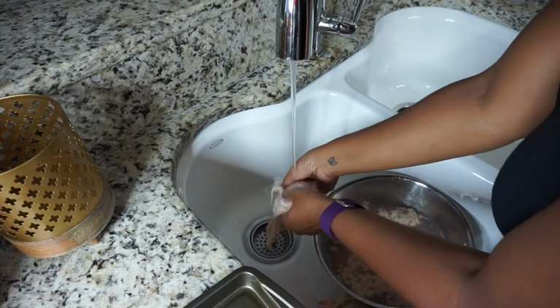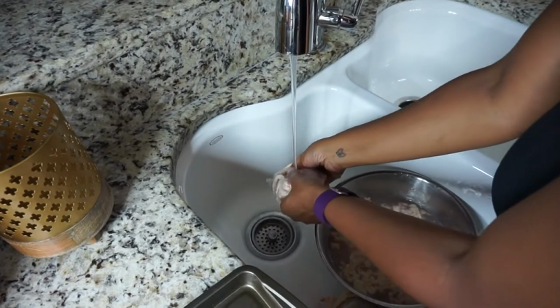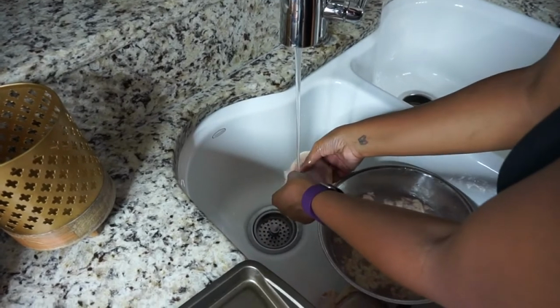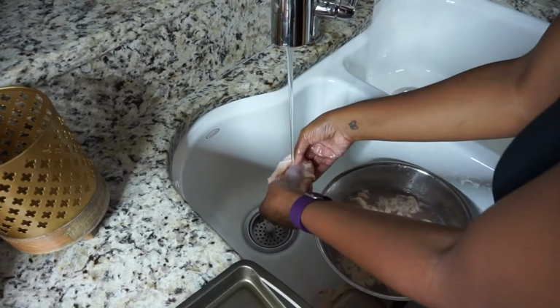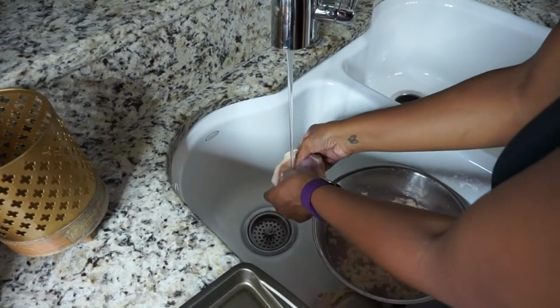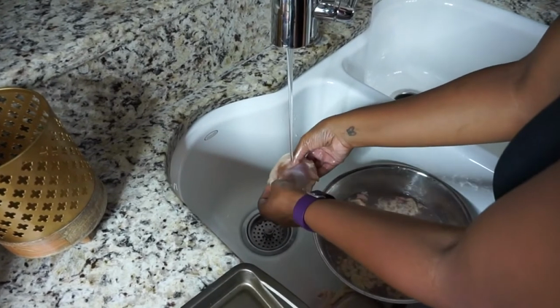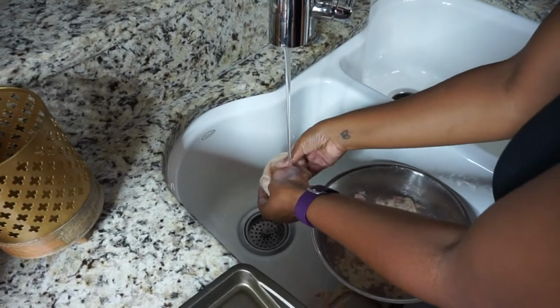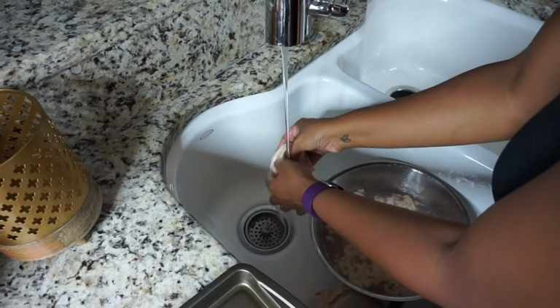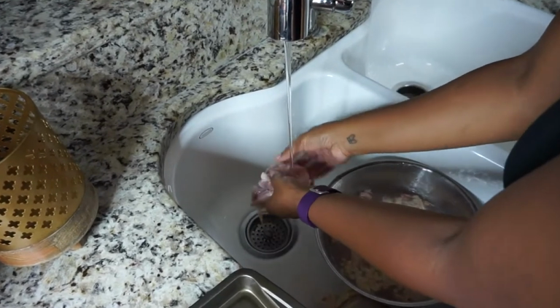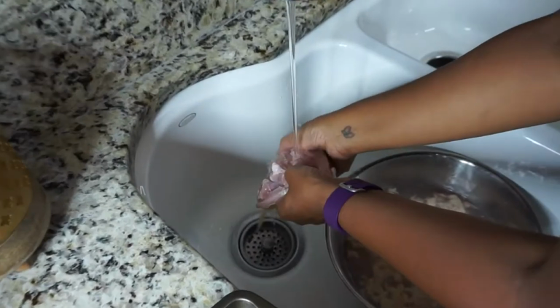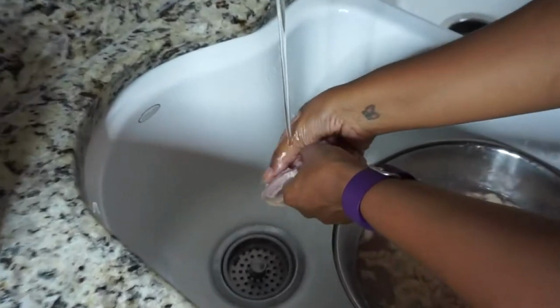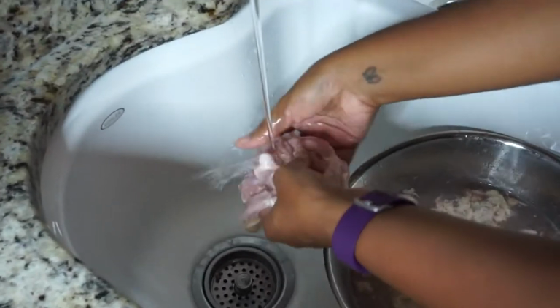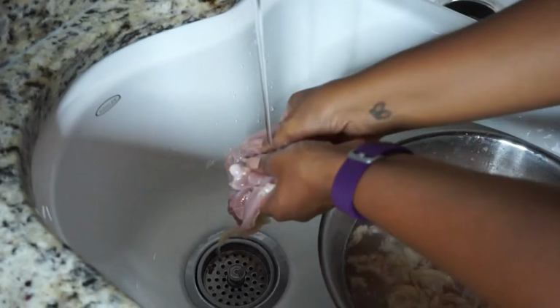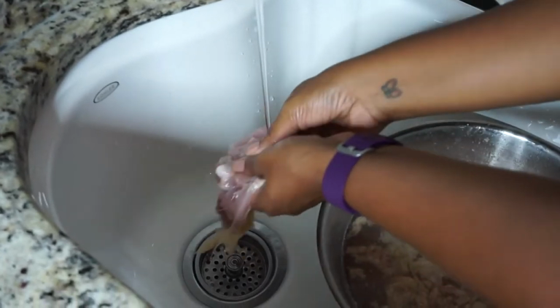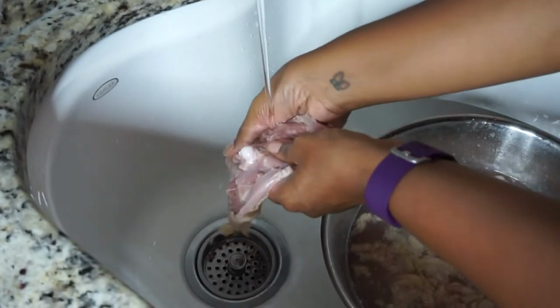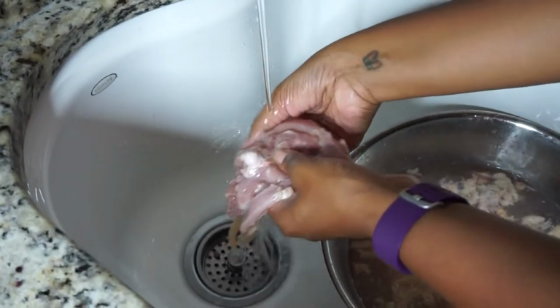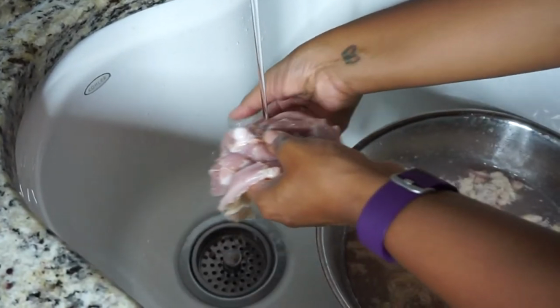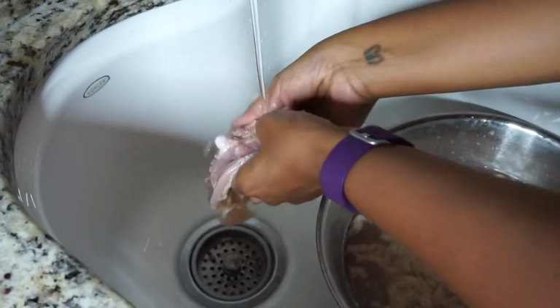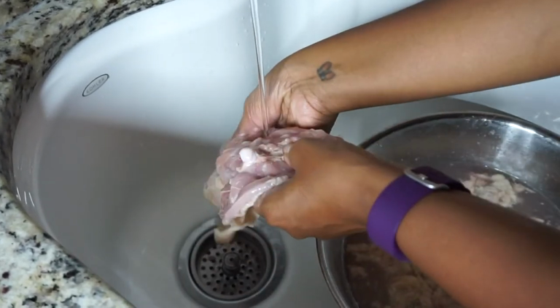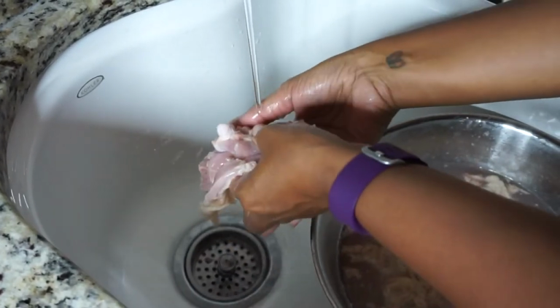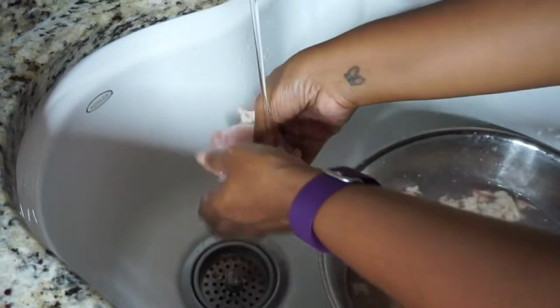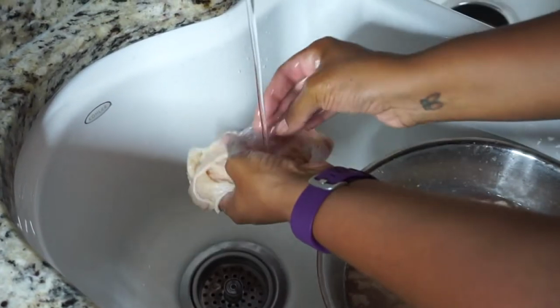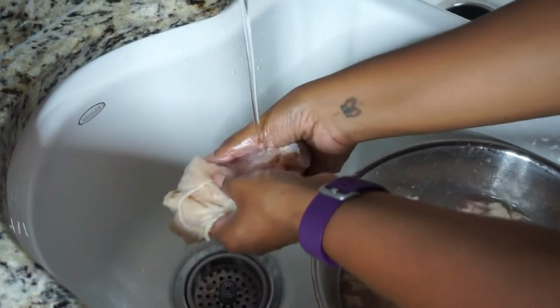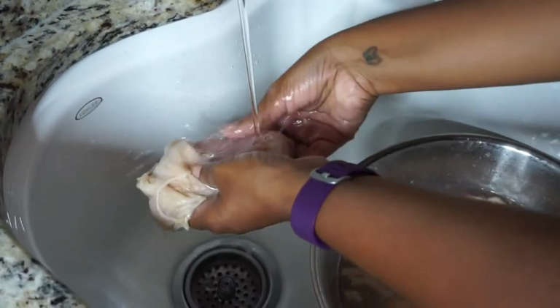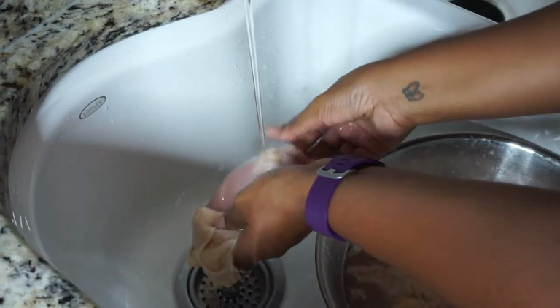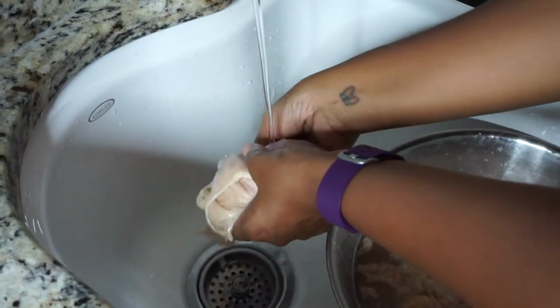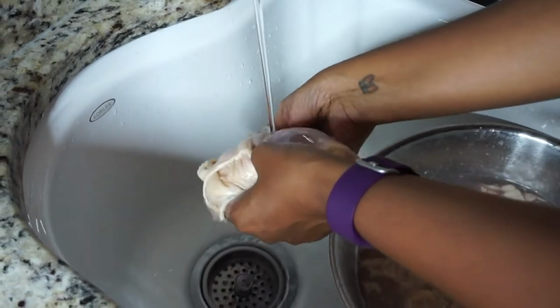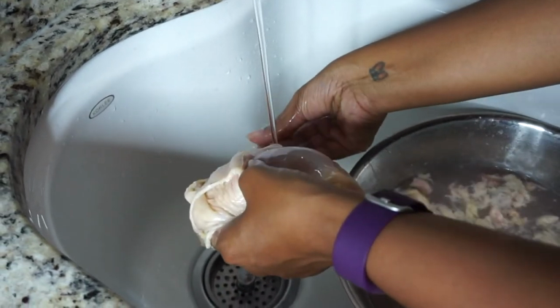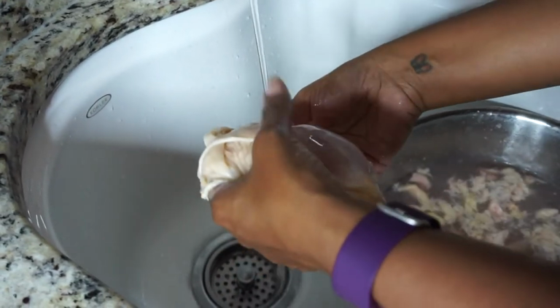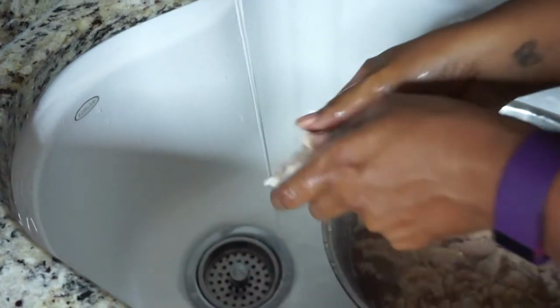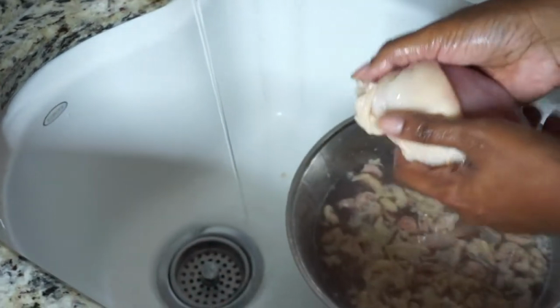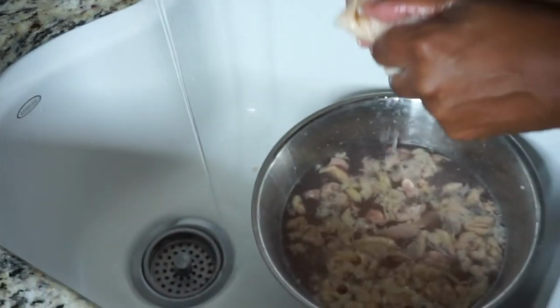Just to not contaminate it even further, I use my elbow to turn the sink on and off. Here, all I'm doing is rinsing the chicken off. I did use salt and vinegar to clean the chicken.